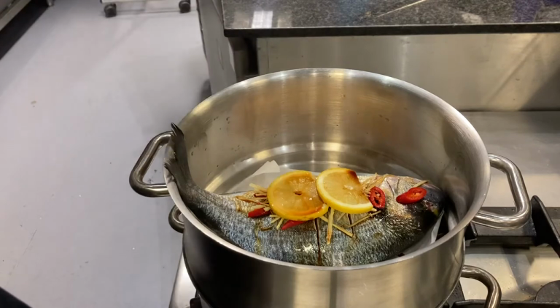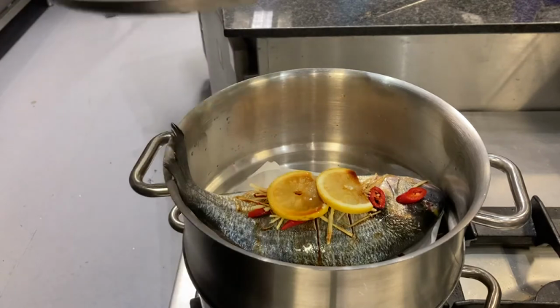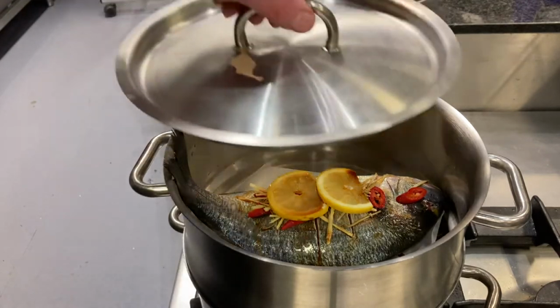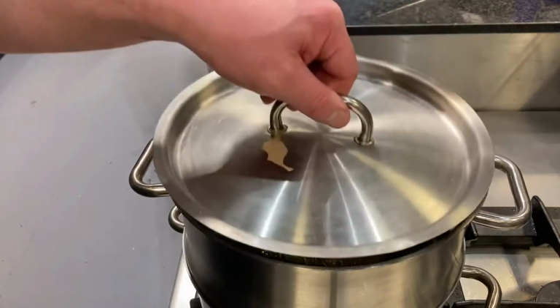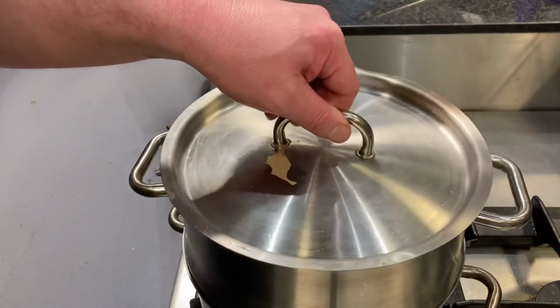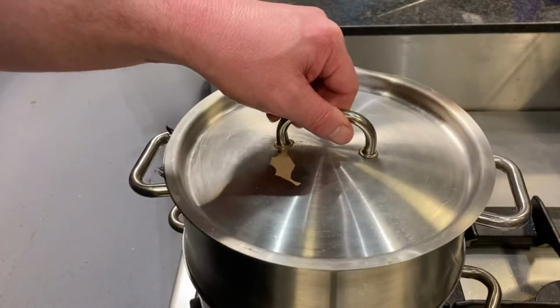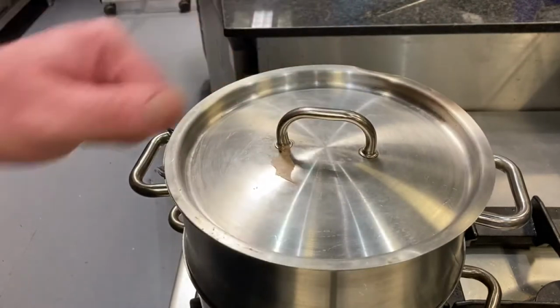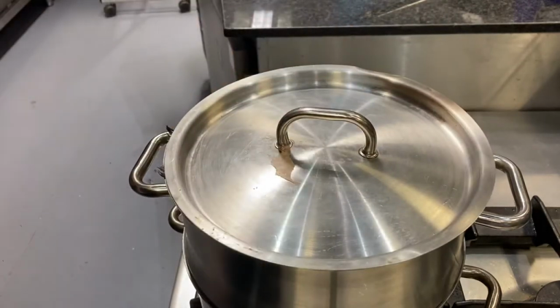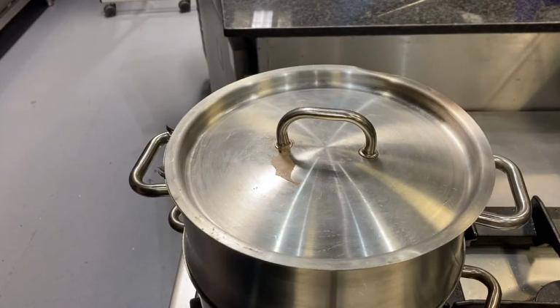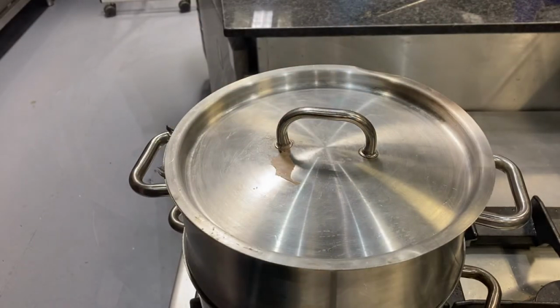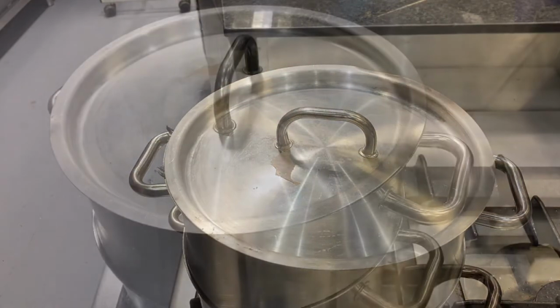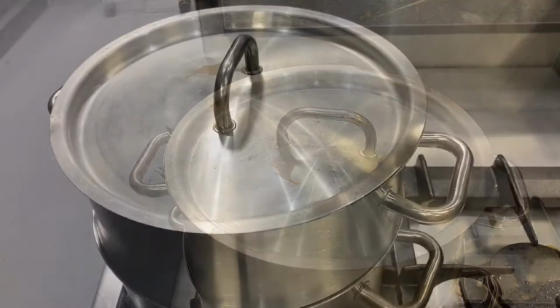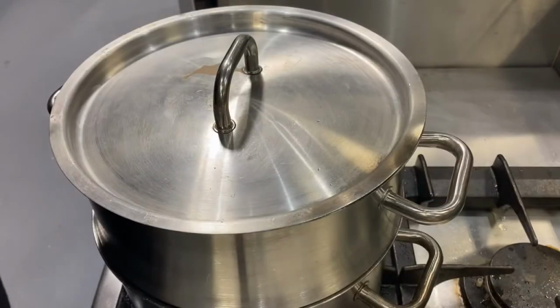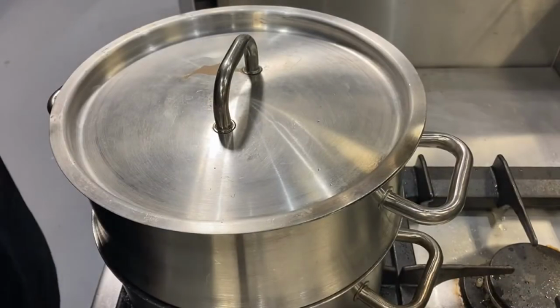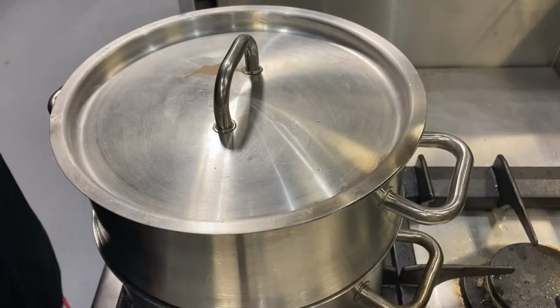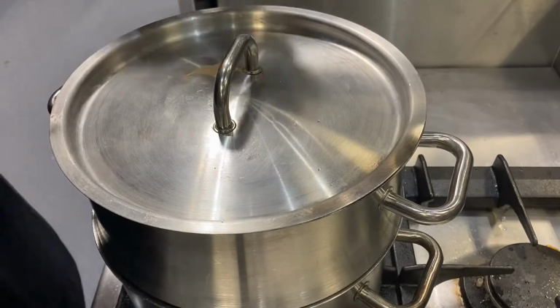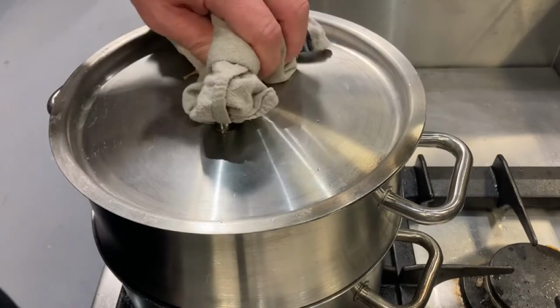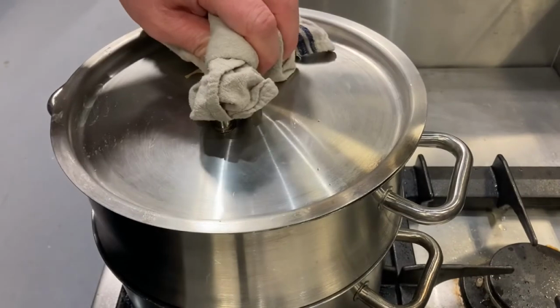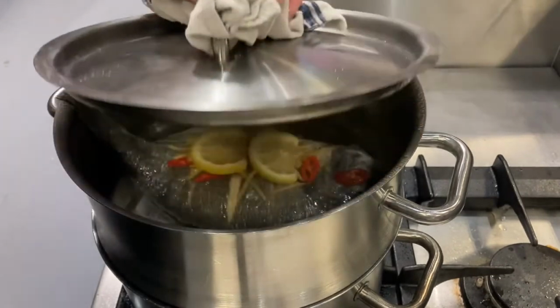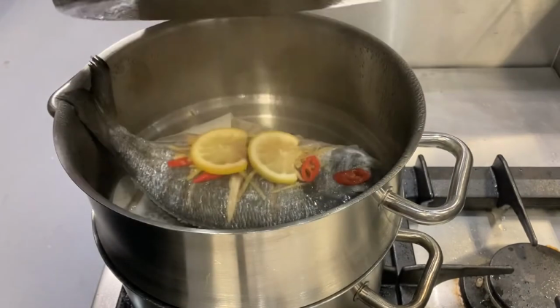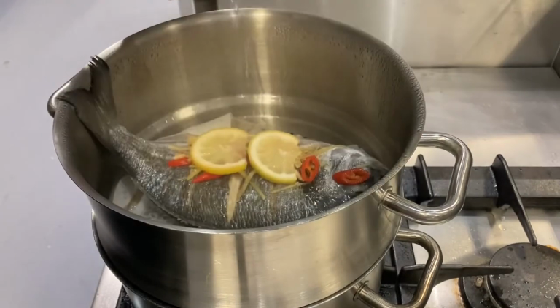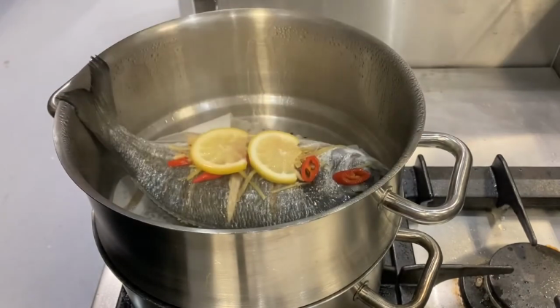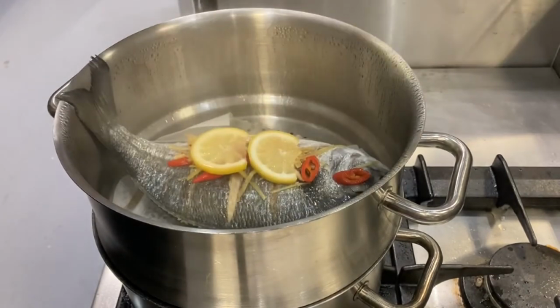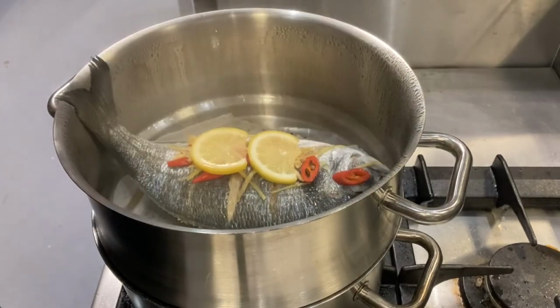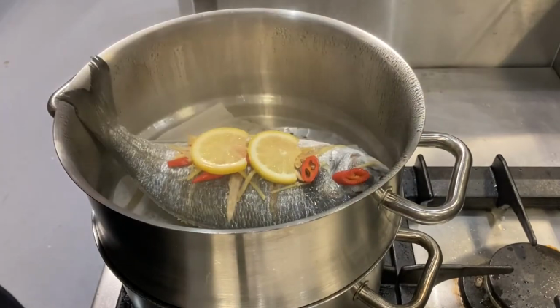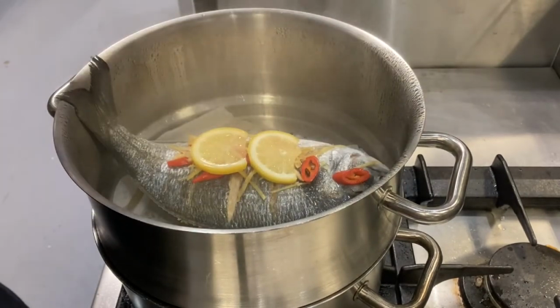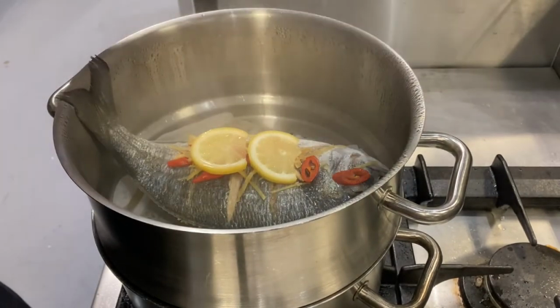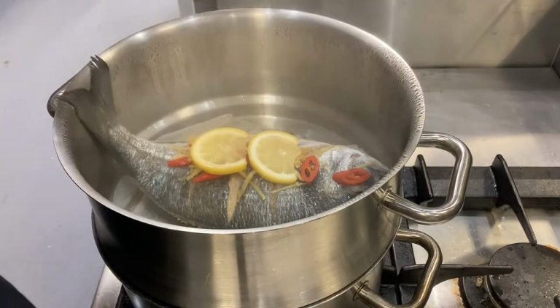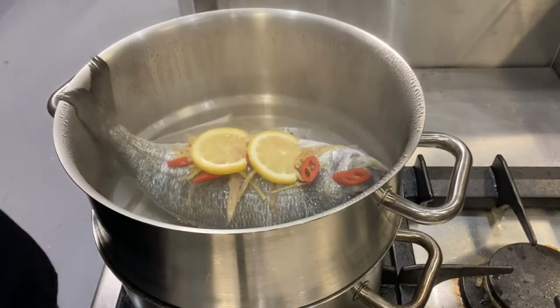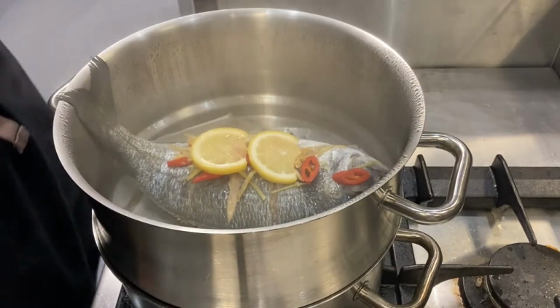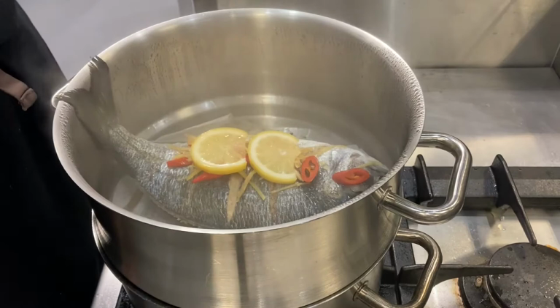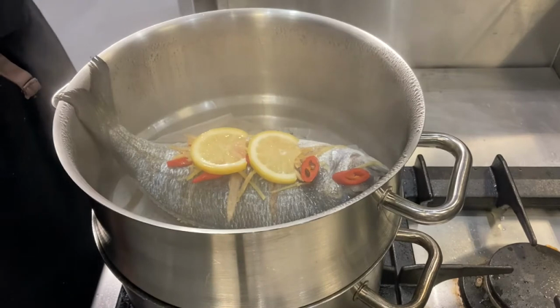We're going to put the lid on — it's going to take about 10 to 12 minutes. Our bream is now ready, it's been steaming for about 10 to 12 minutes.